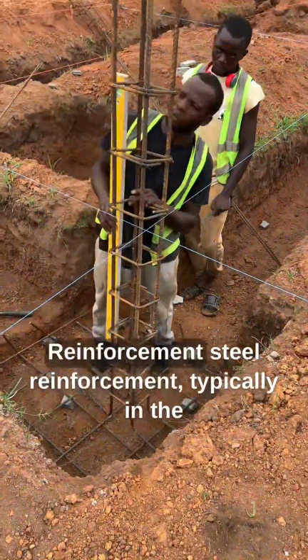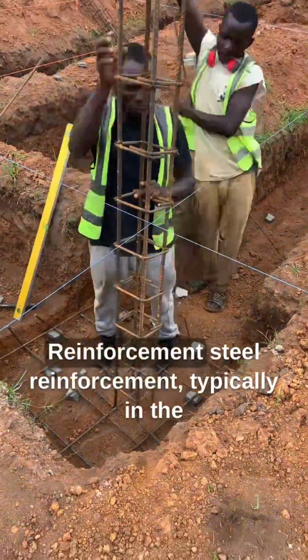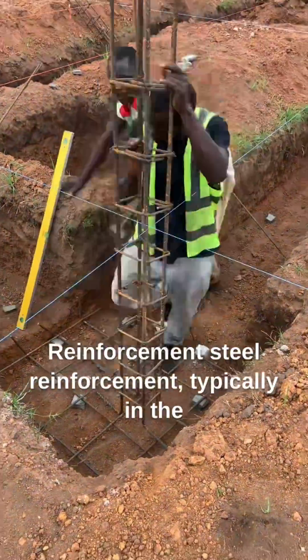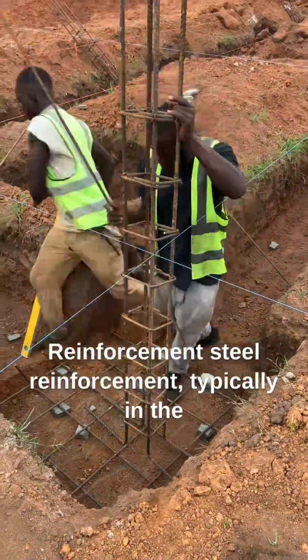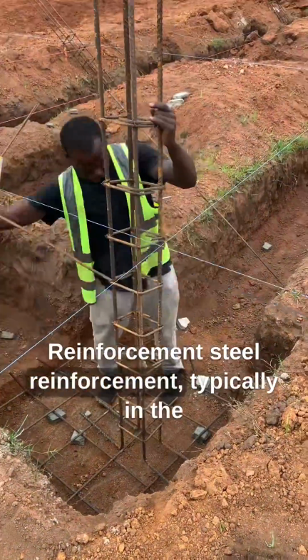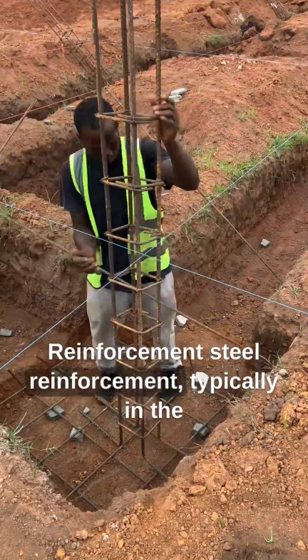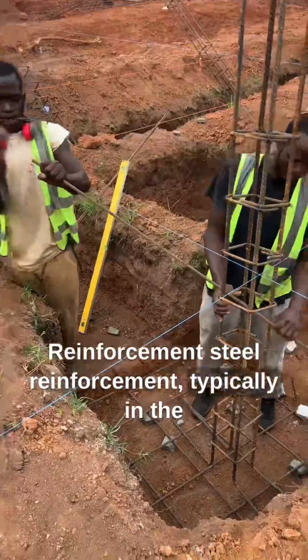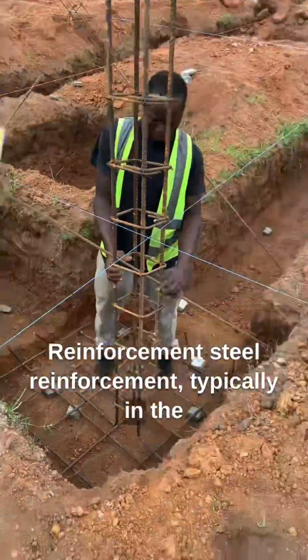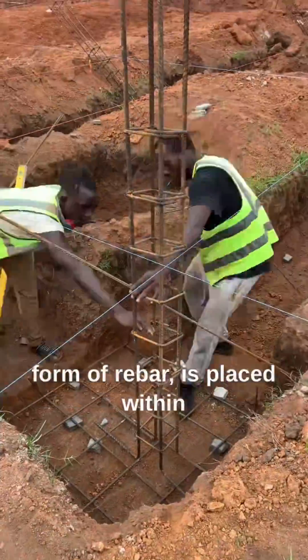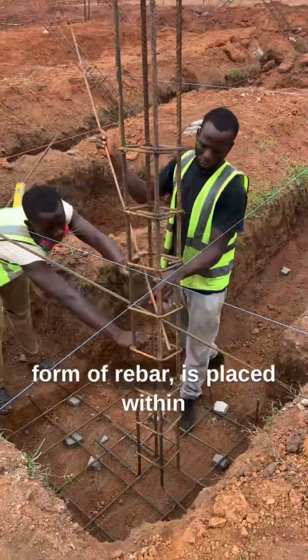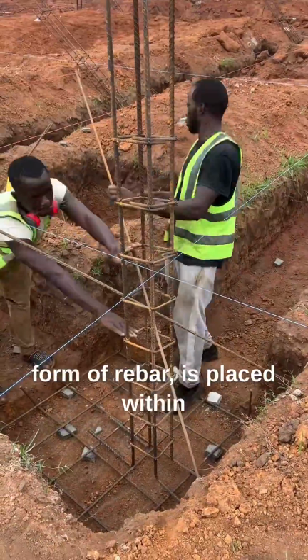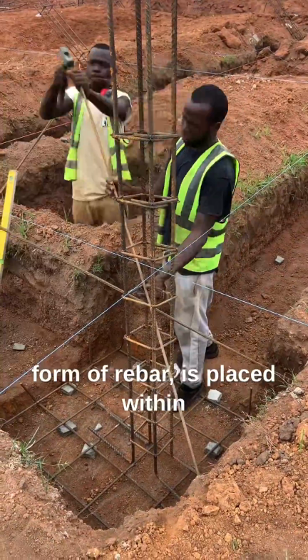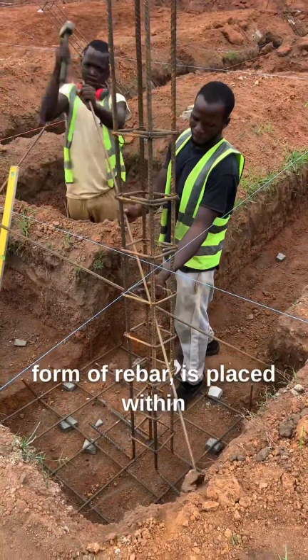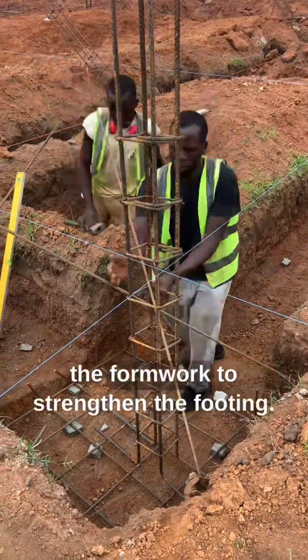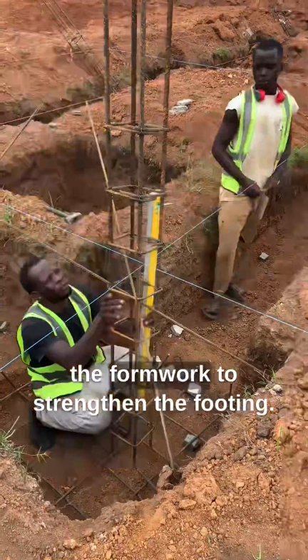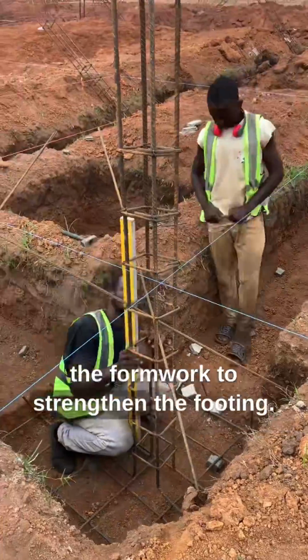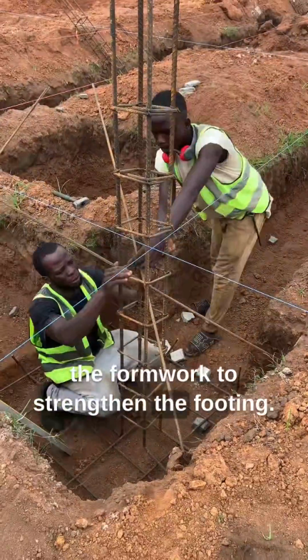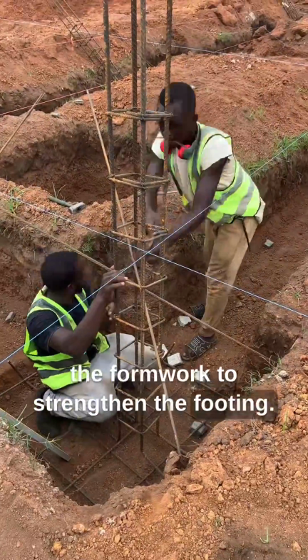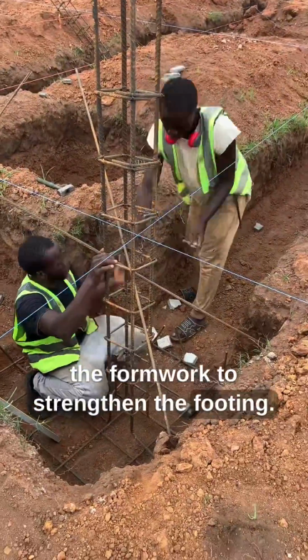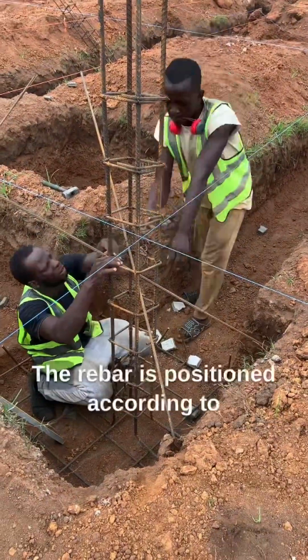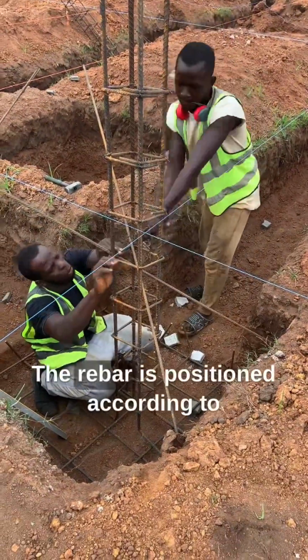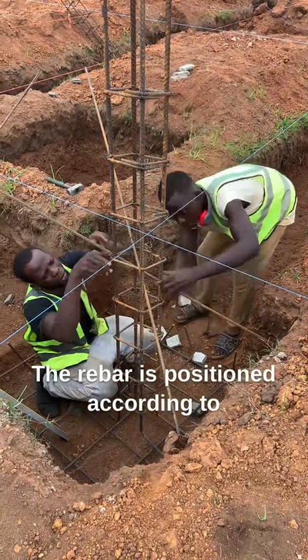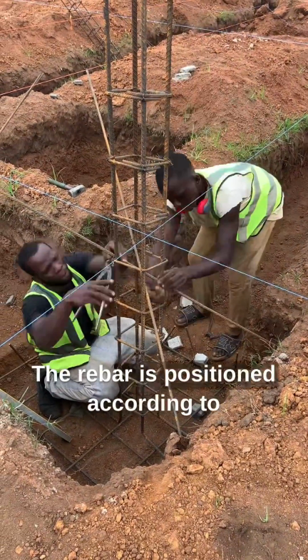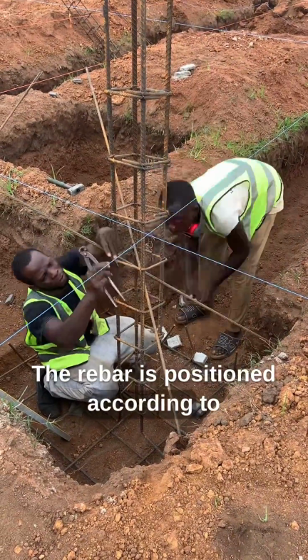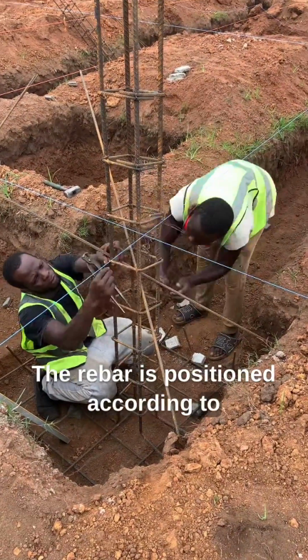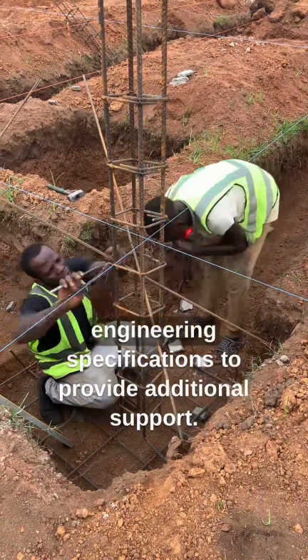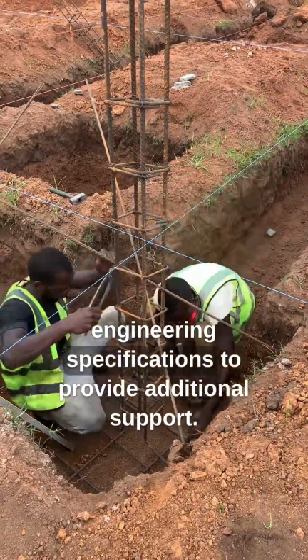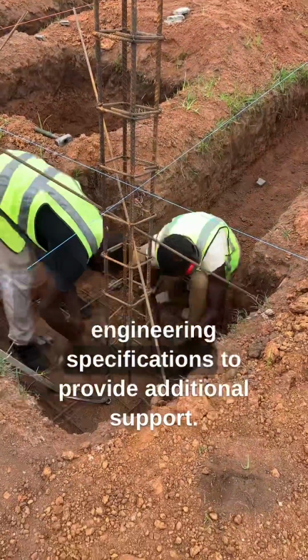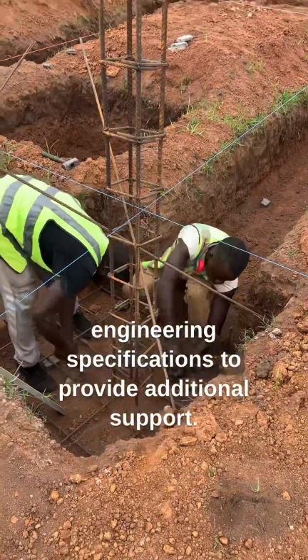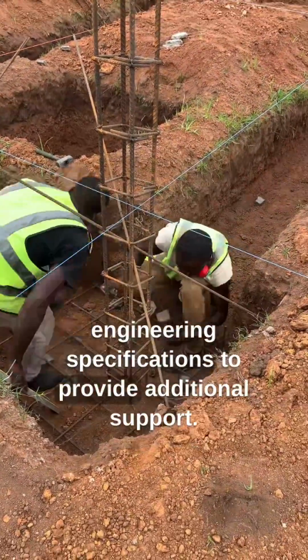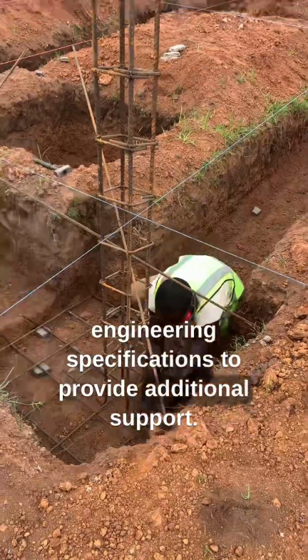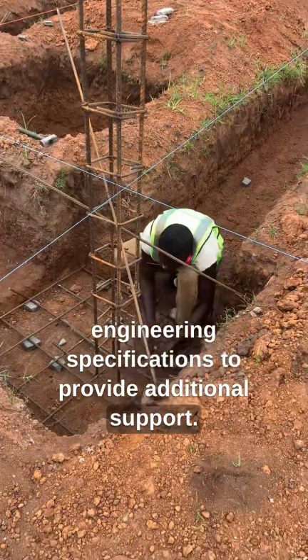Reinforcement. Steel reinforcement, typically in the form of rebar, is placed within the formwork to strengthen the footing. The rebar is positioned according to engineering specifications to provide additional support.